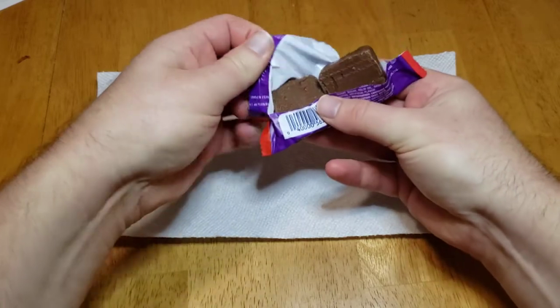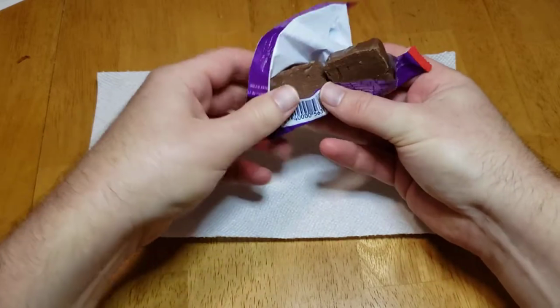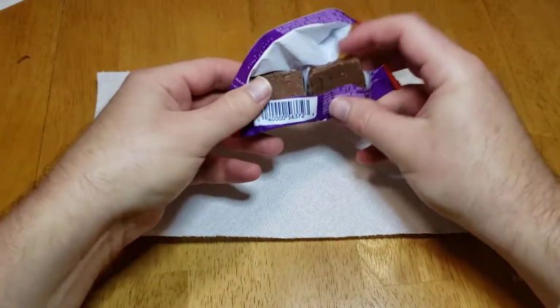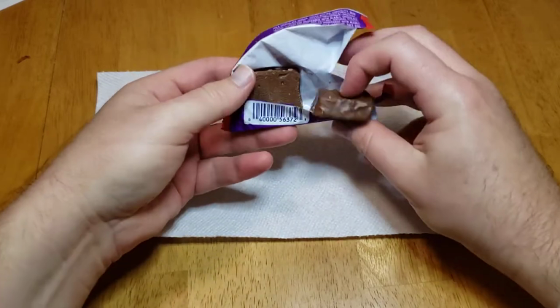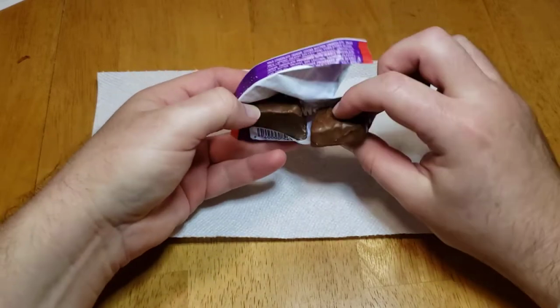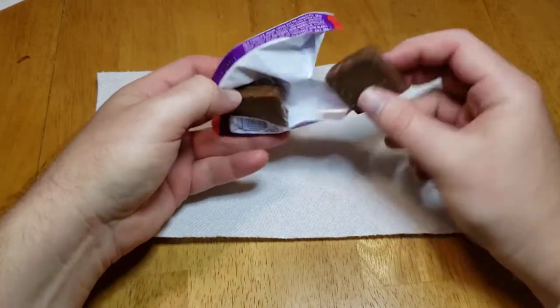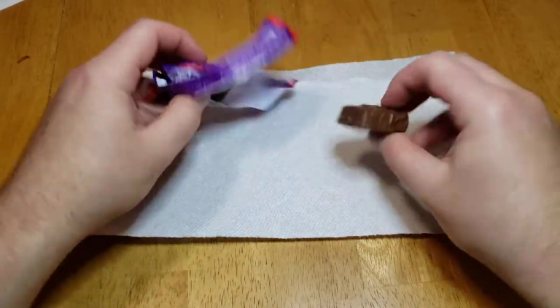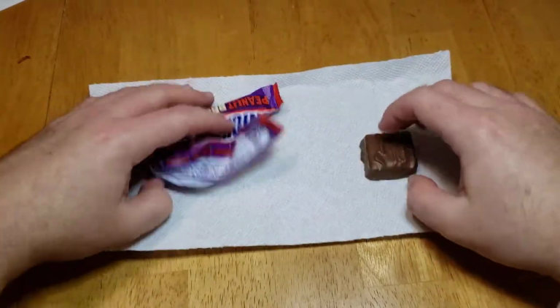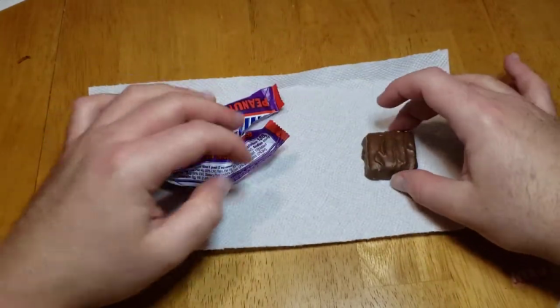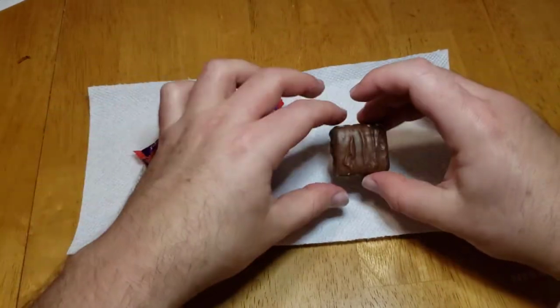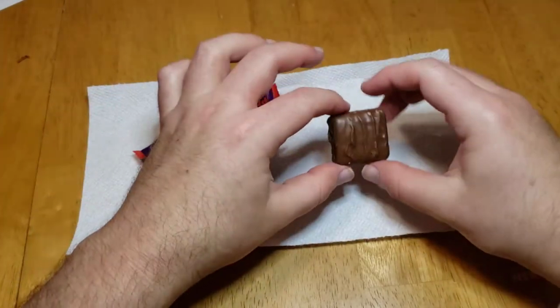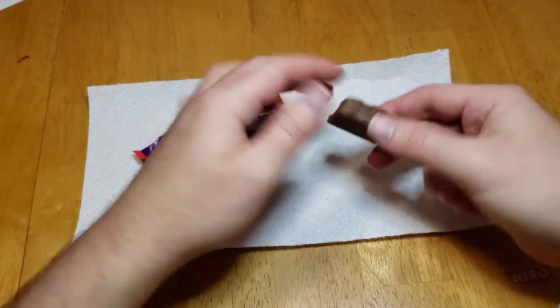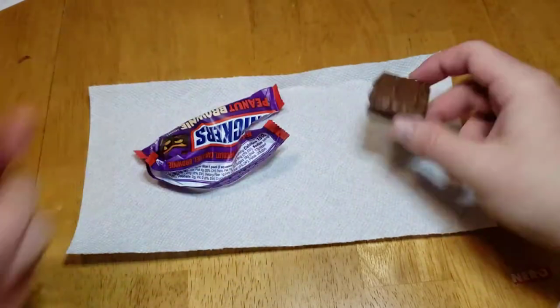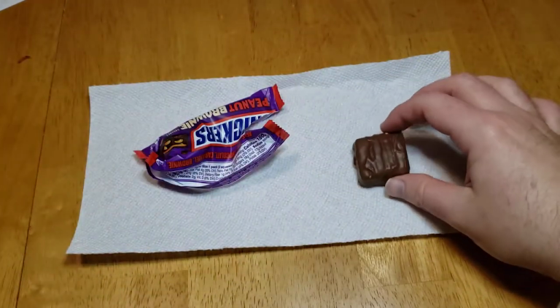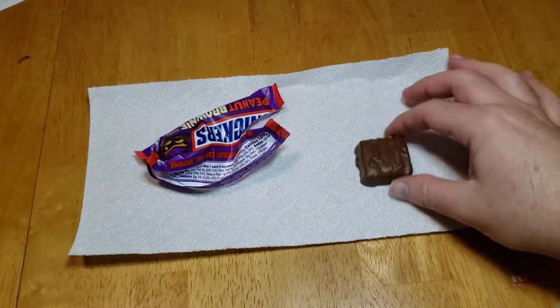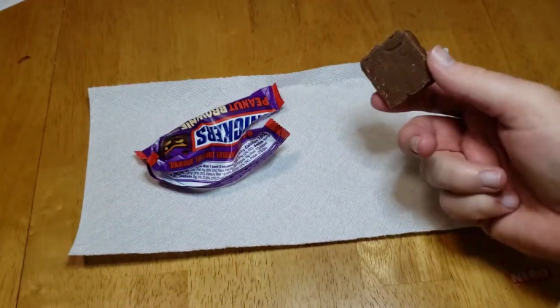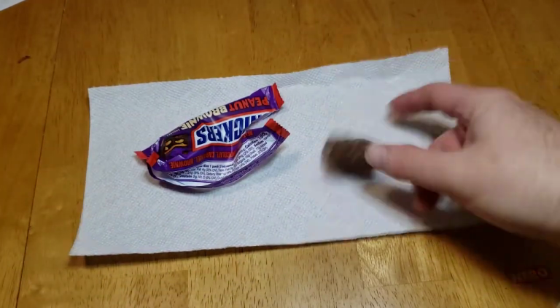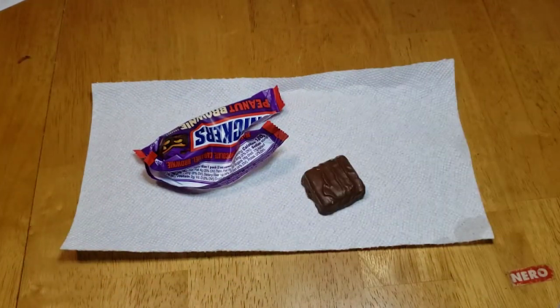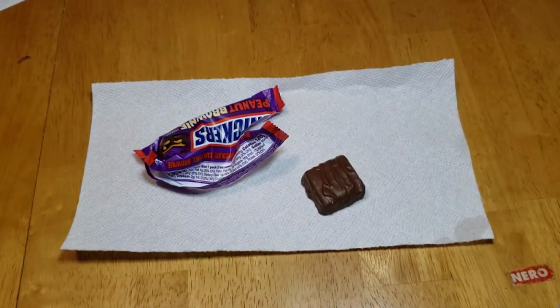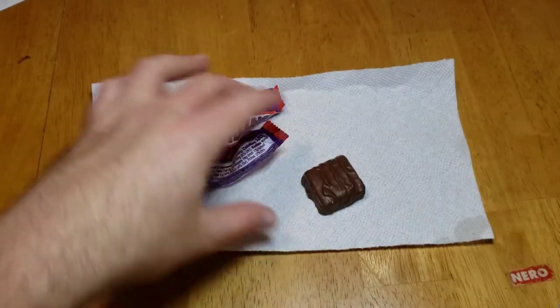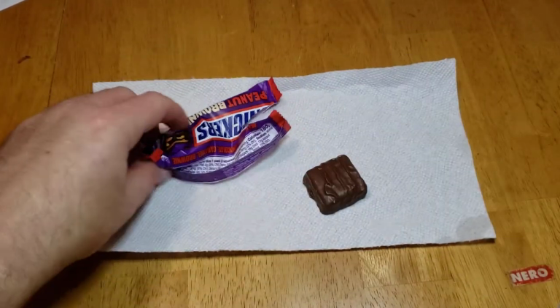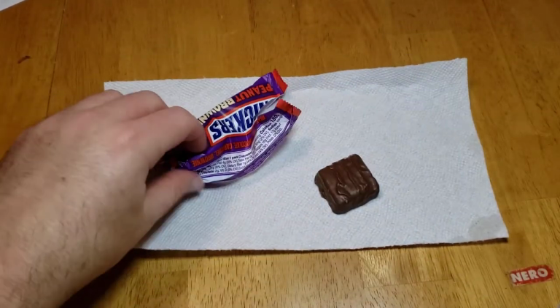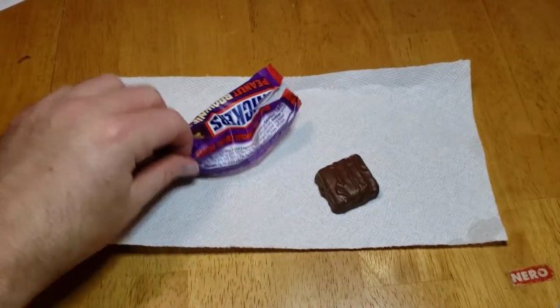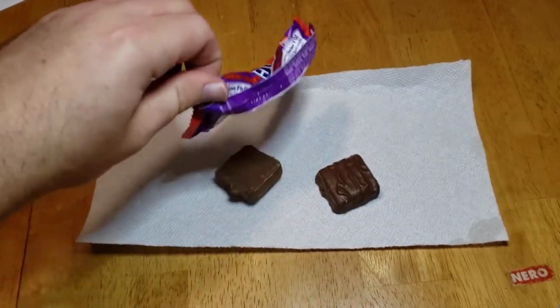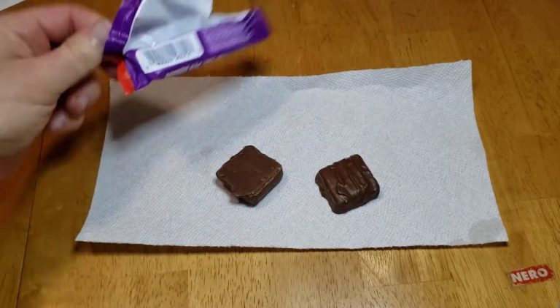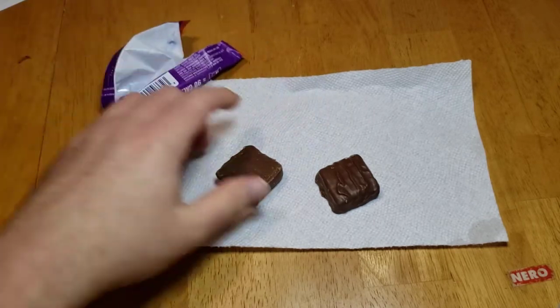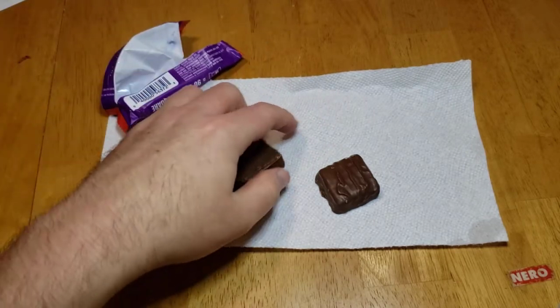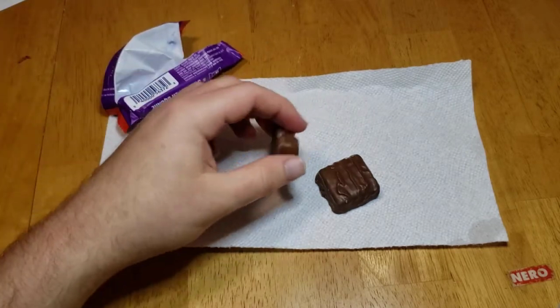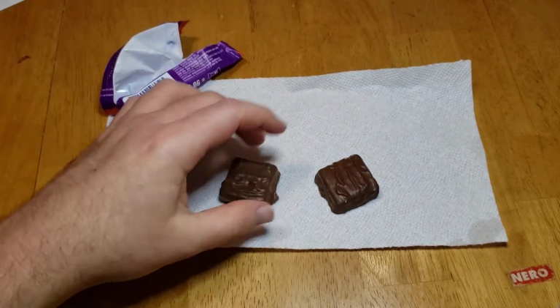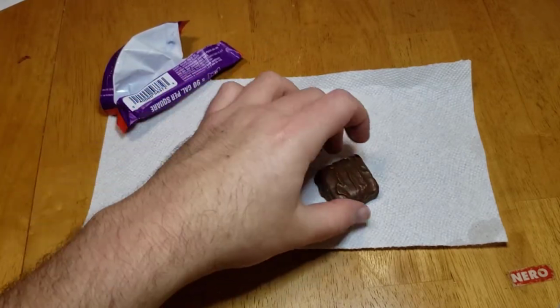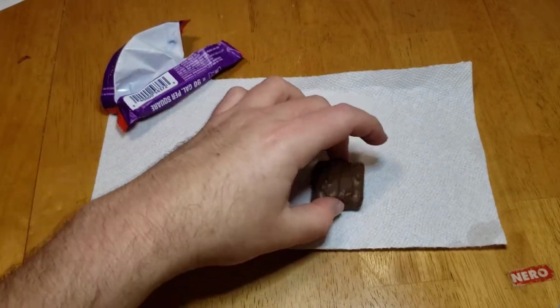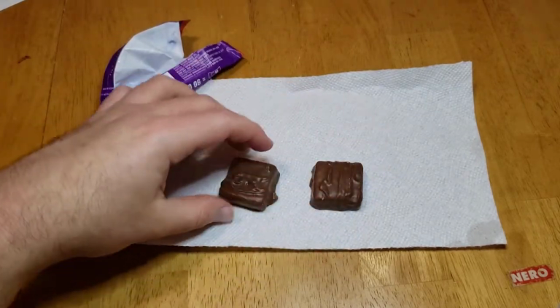Okay, so they come in little squares. Like, how are you supposed to eat this much? Where's the king size? Is the king size just like four of them?